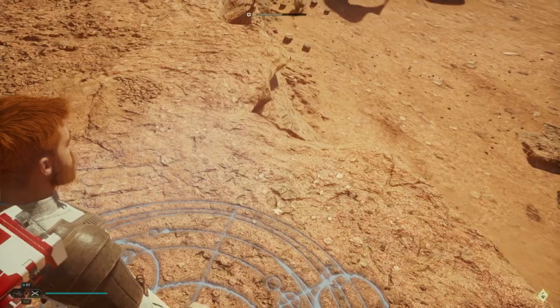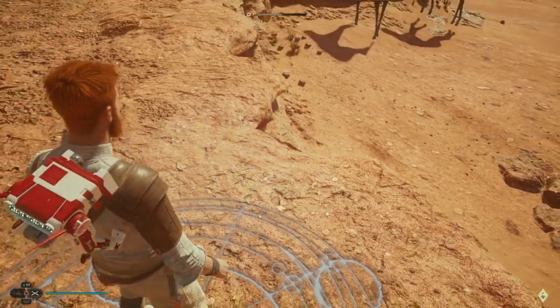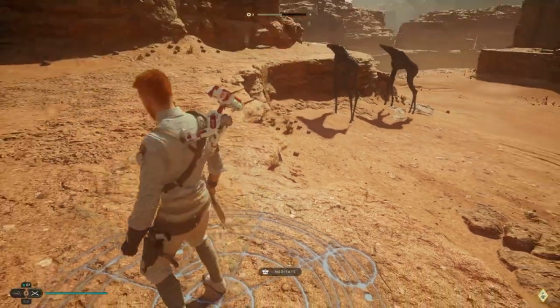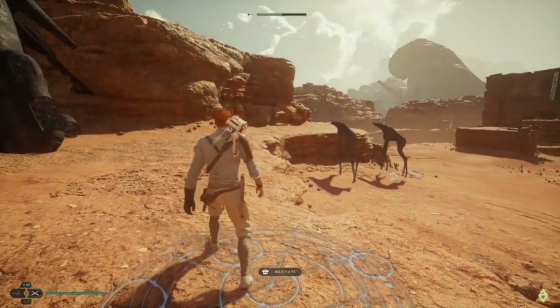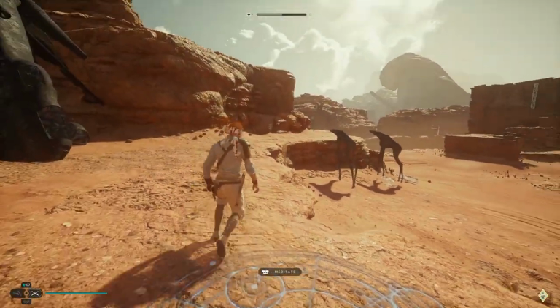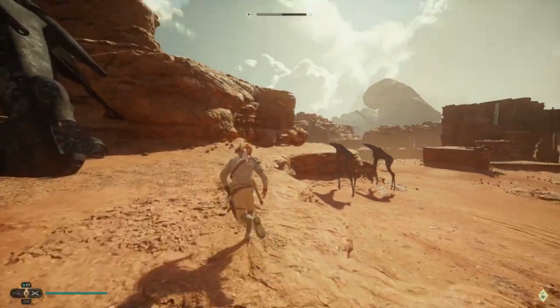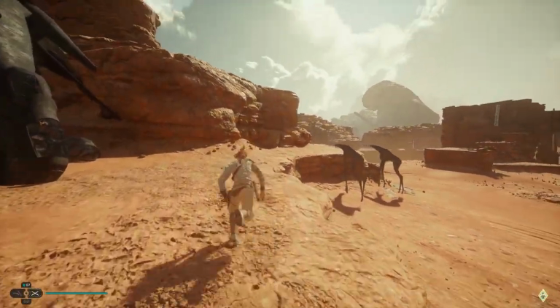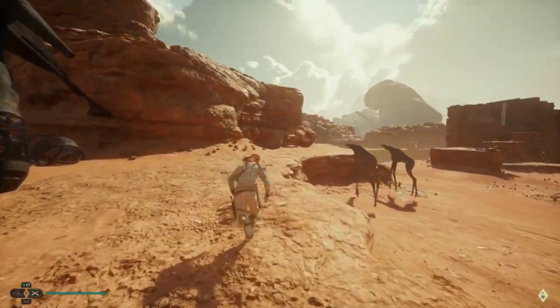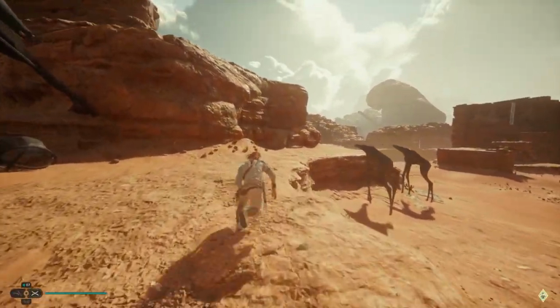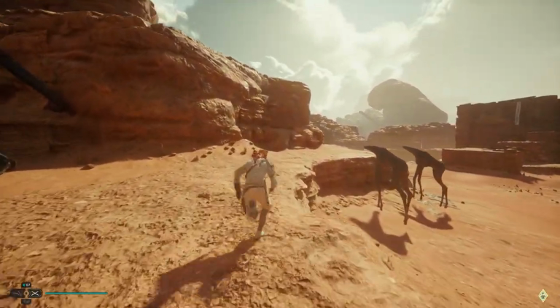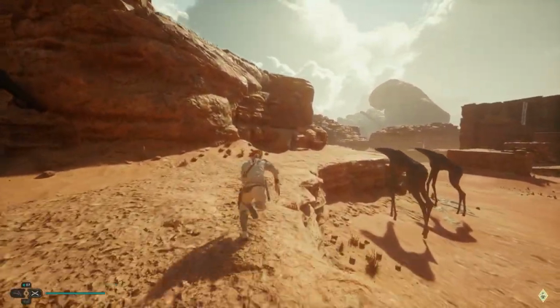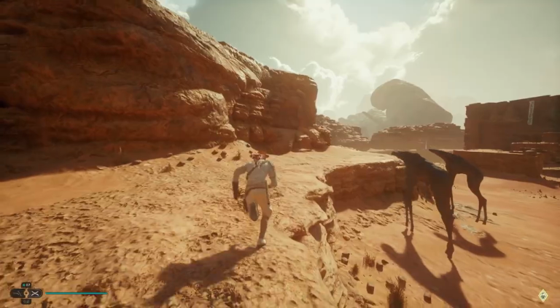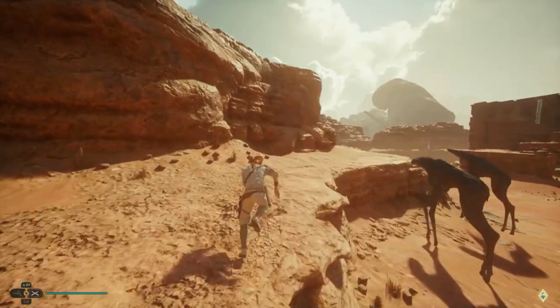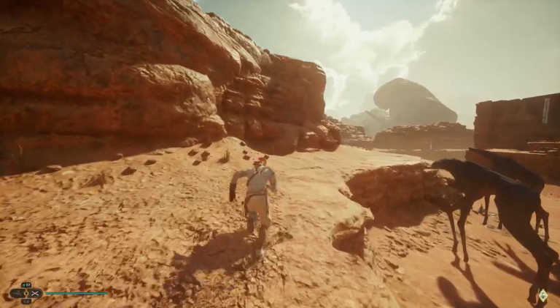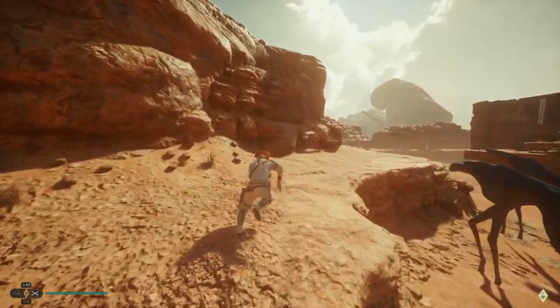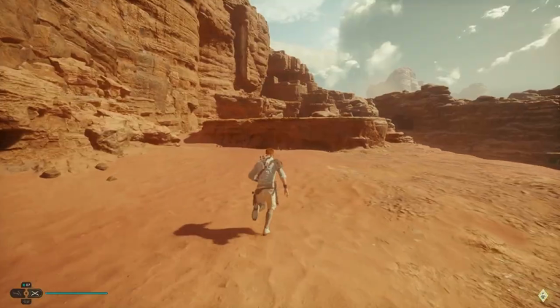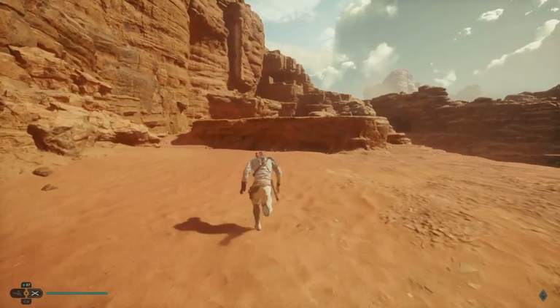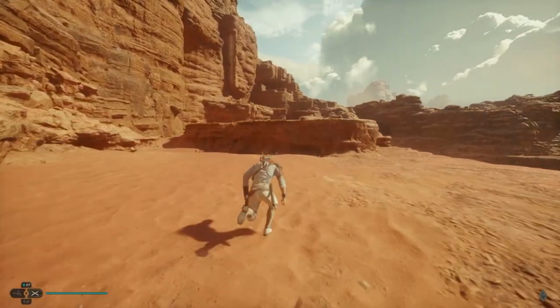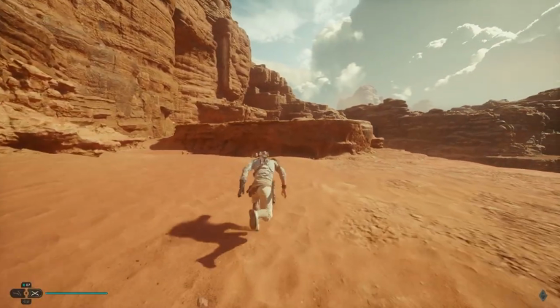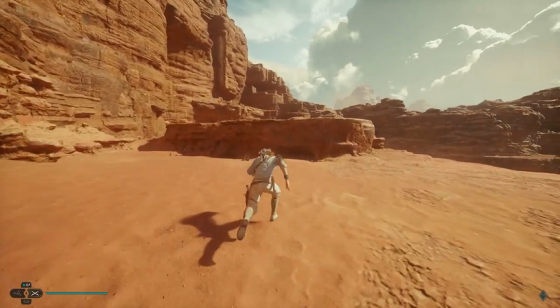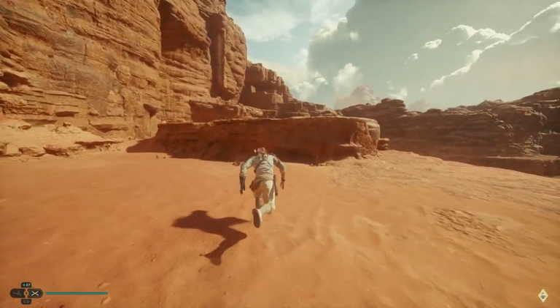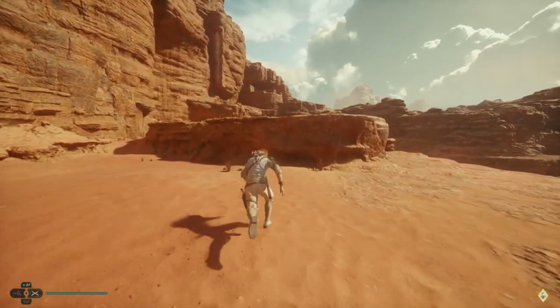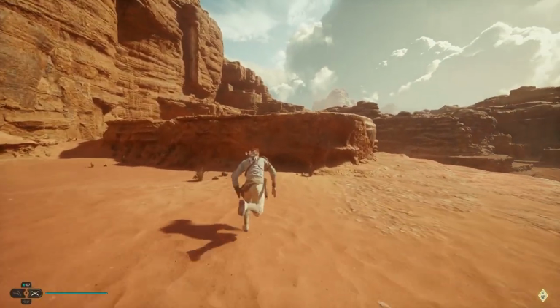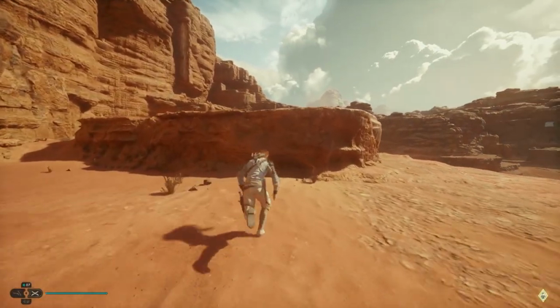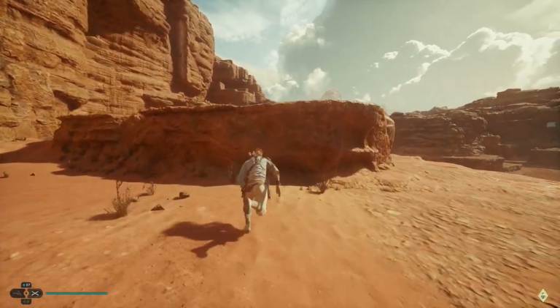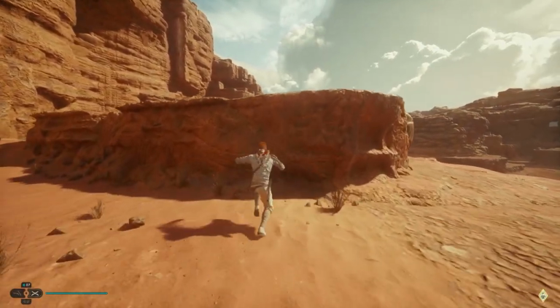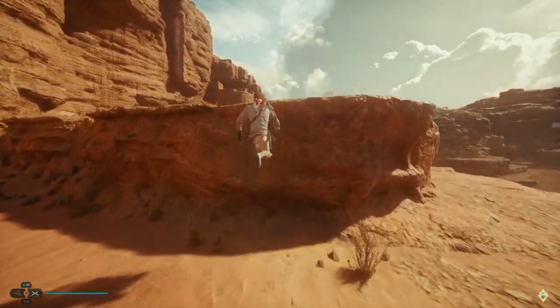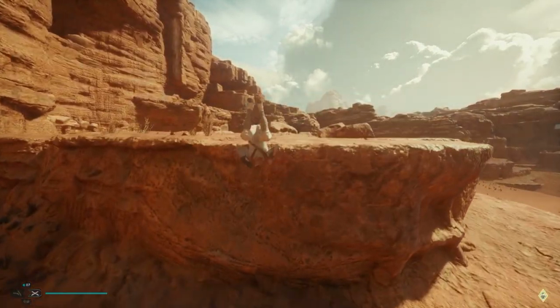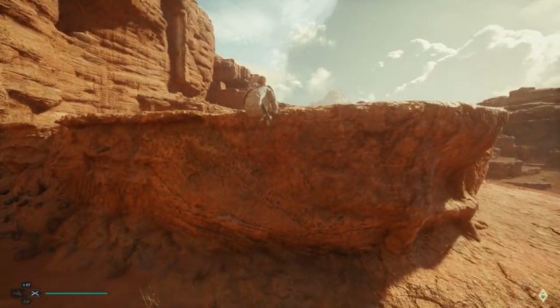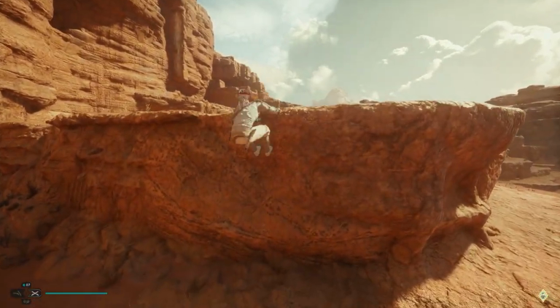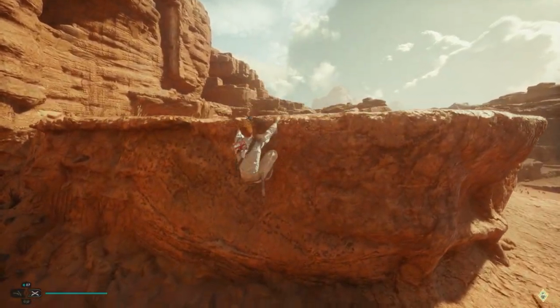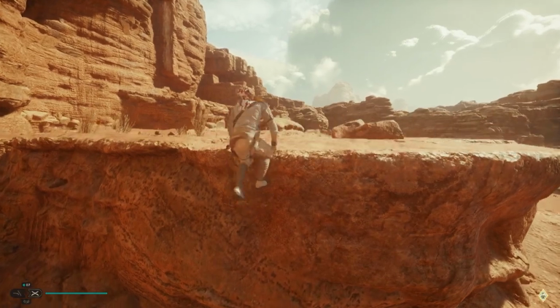Once at this meditation point, just run around the ridge to the left and follow it along until you find a little jump-up spot, and there will be a crate waiting there for you.